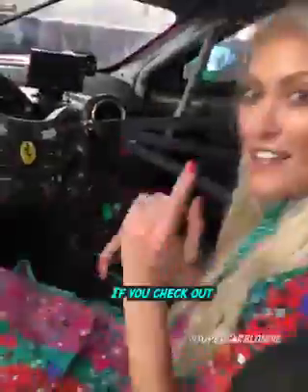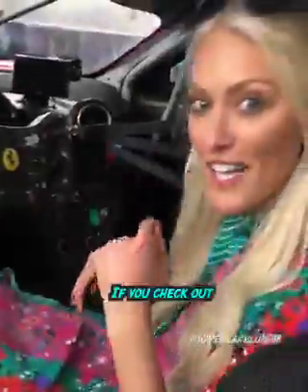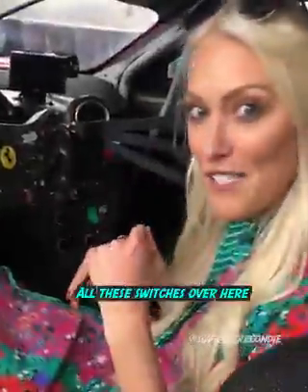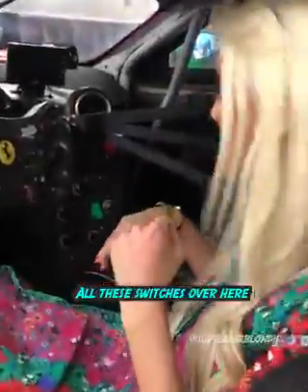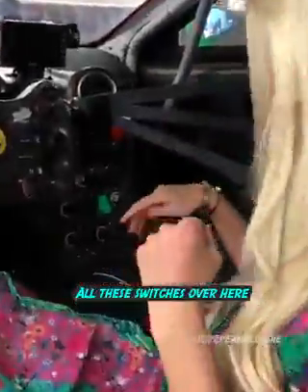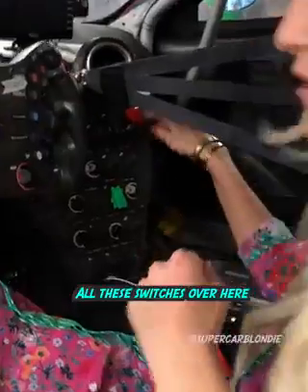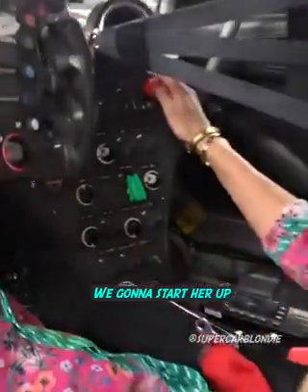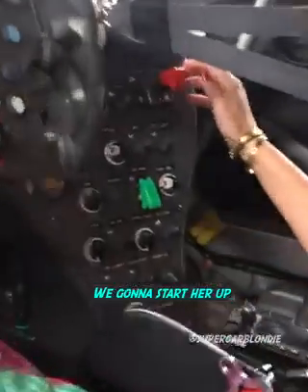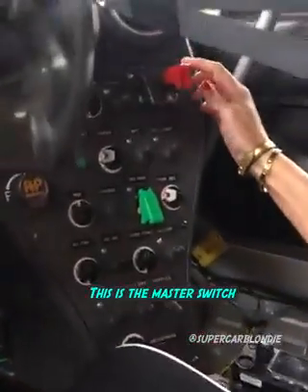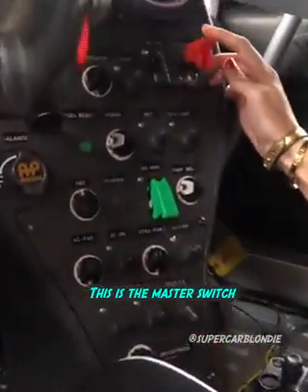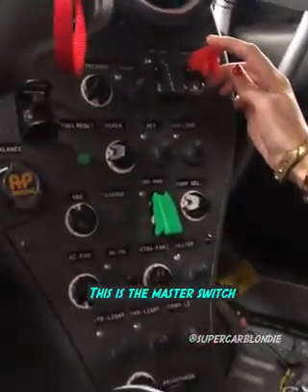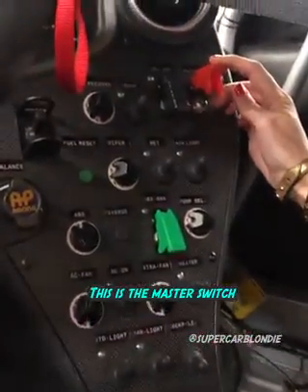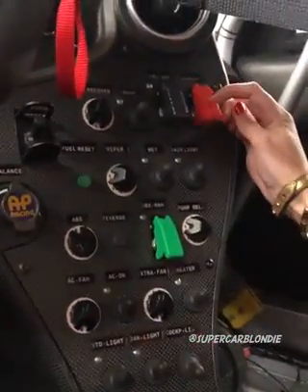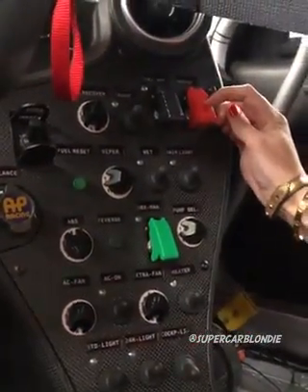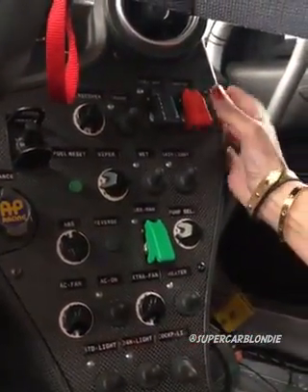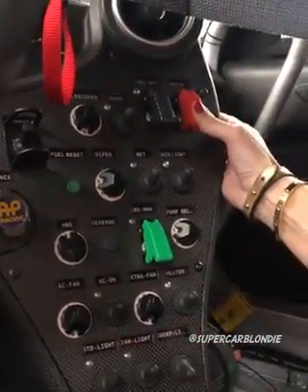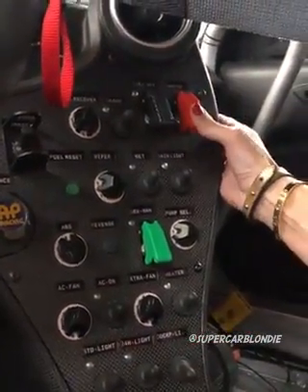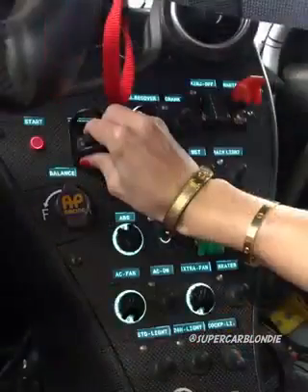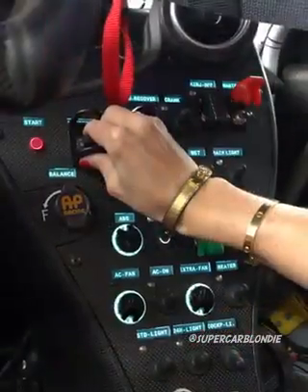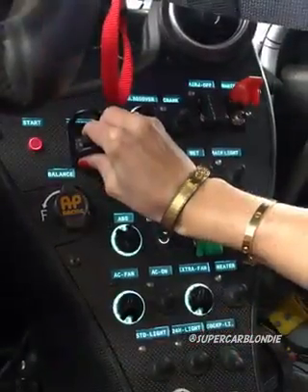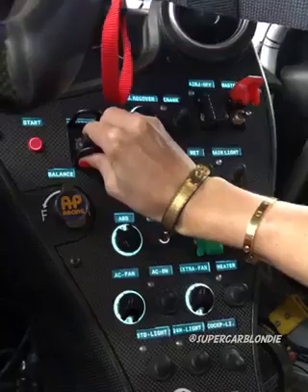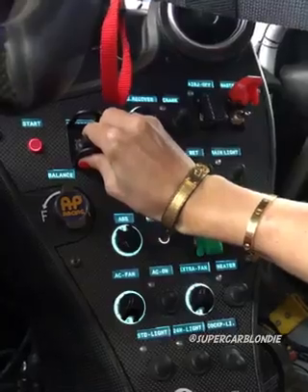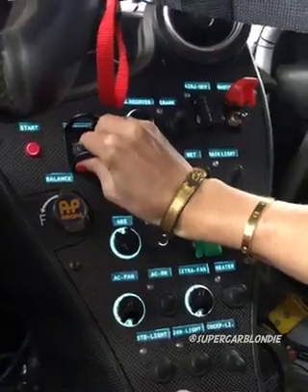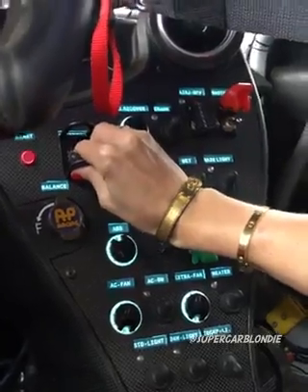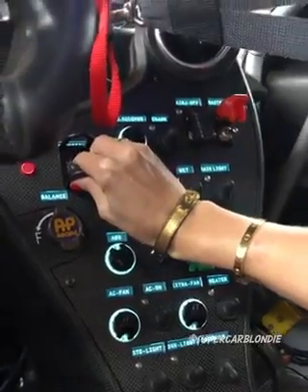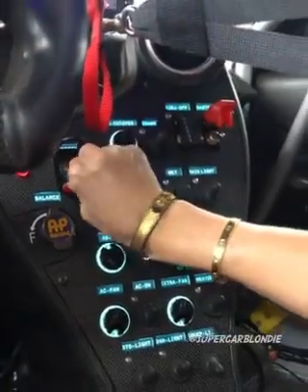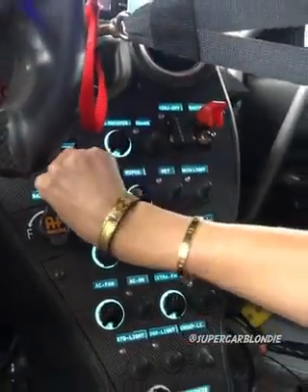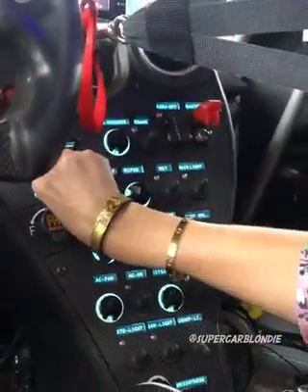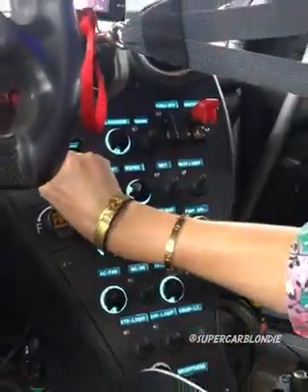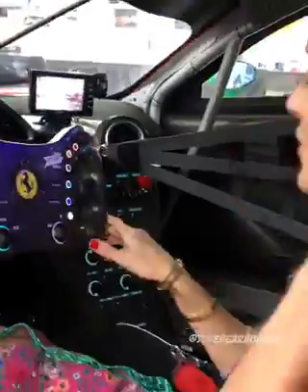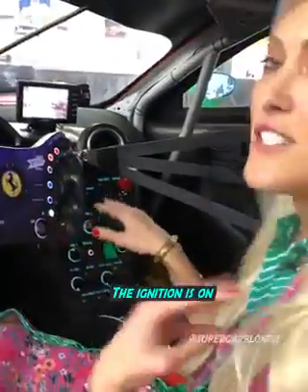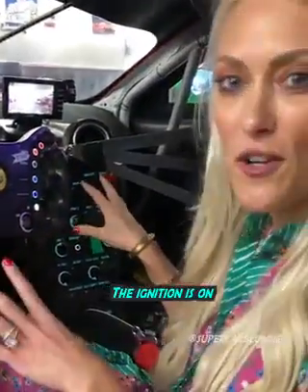Check out all these switches over here. We're going to start her up. This is the master switch — flip that down. The ignition is on.